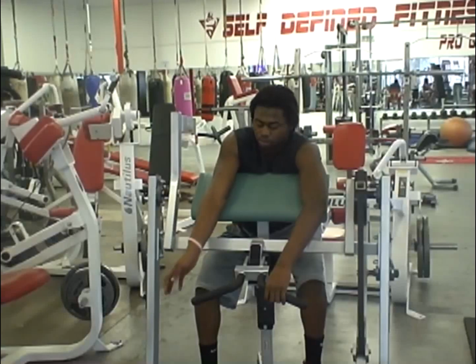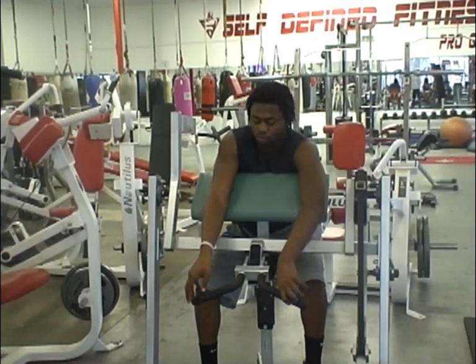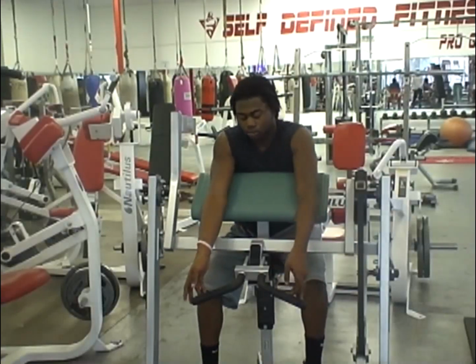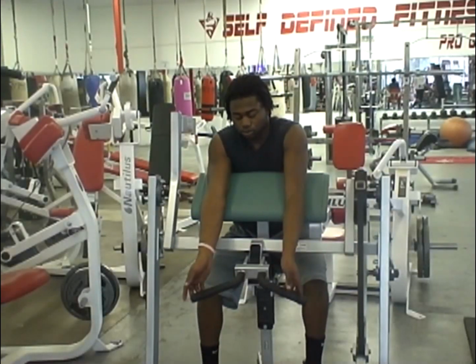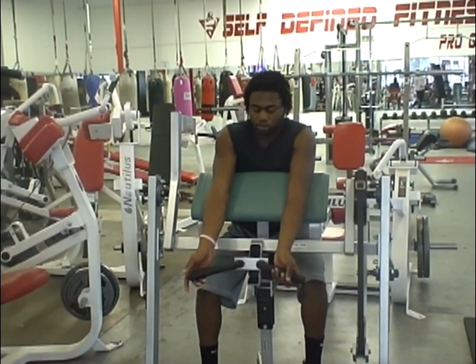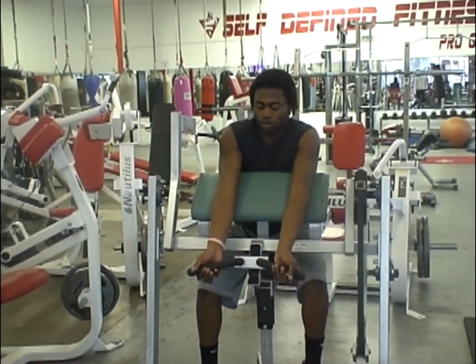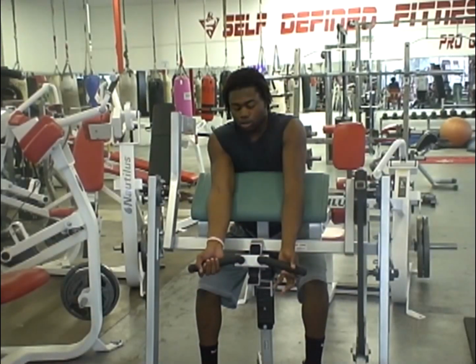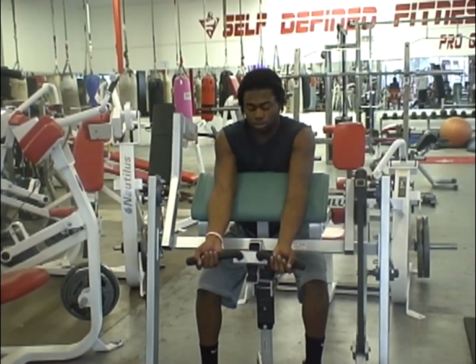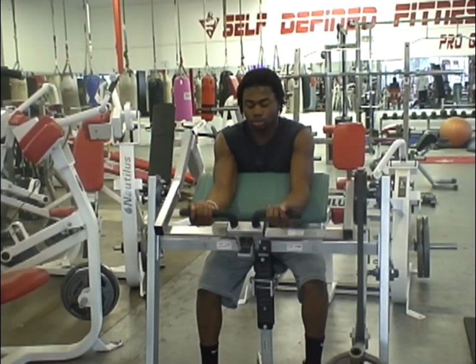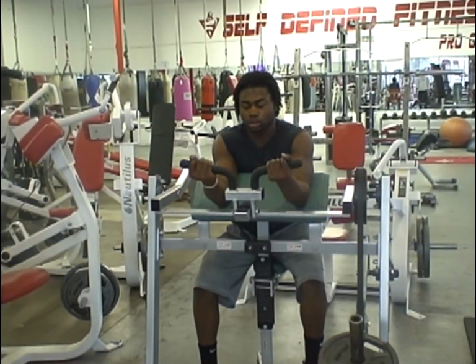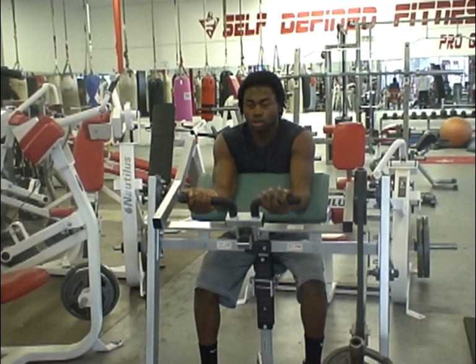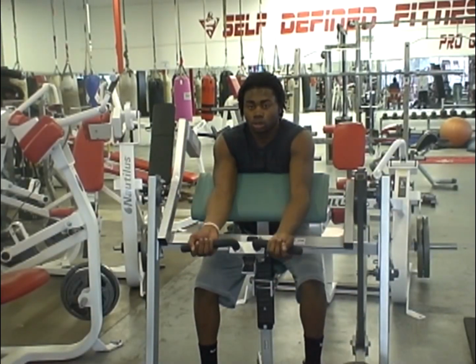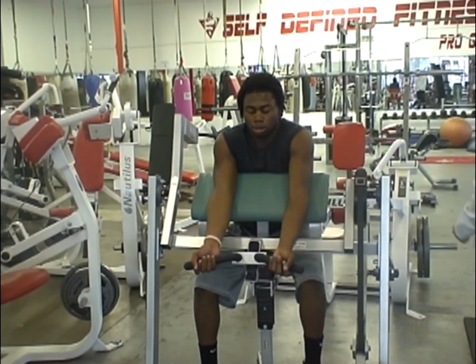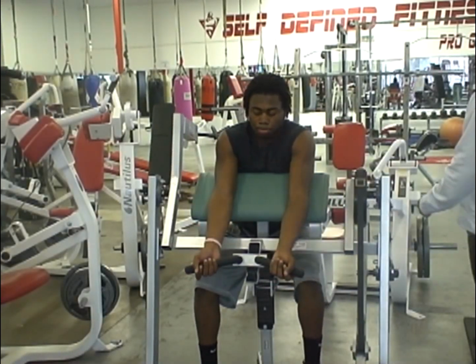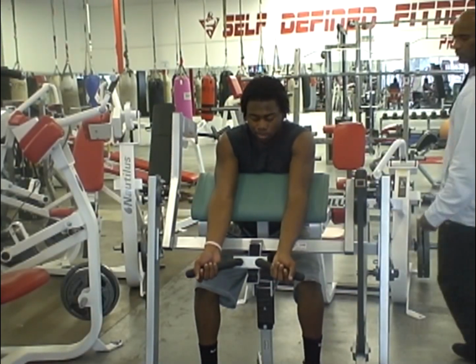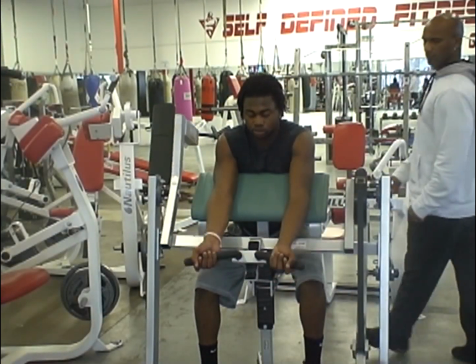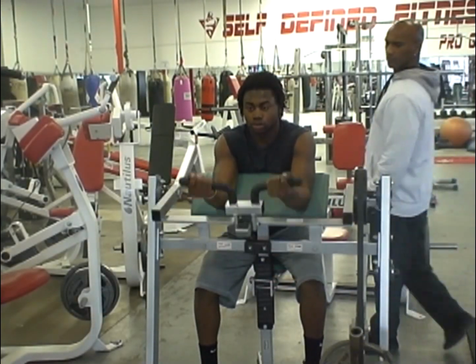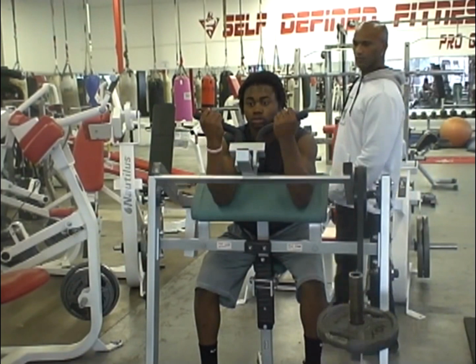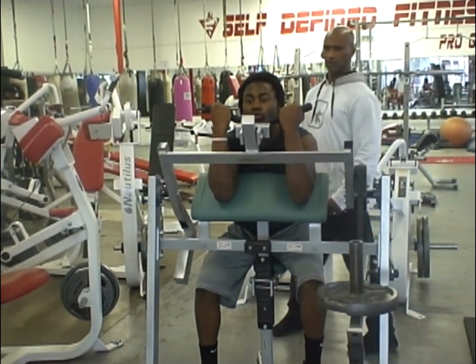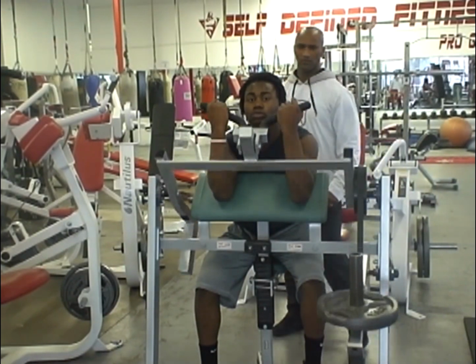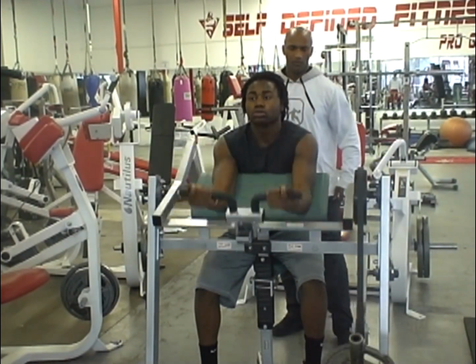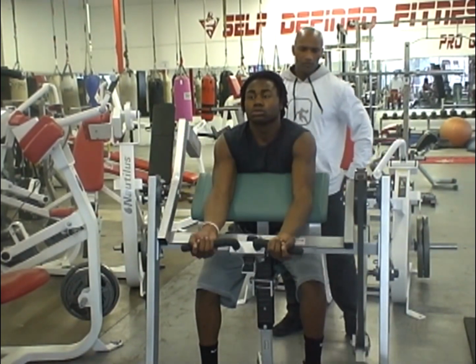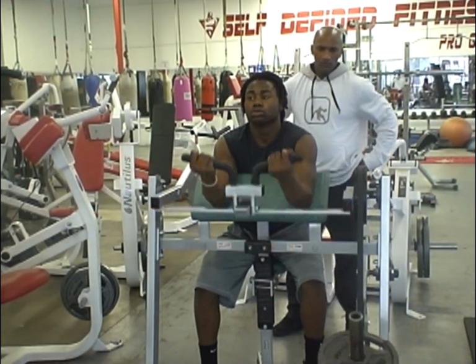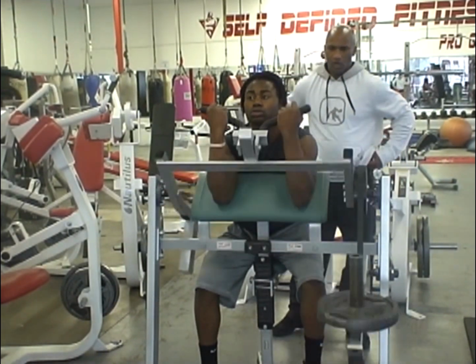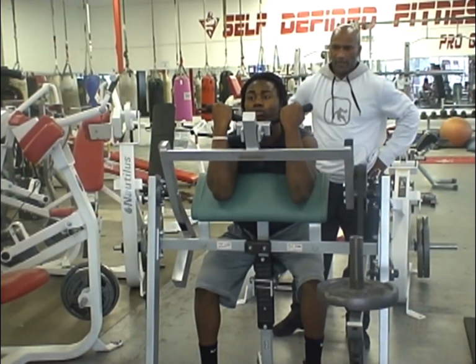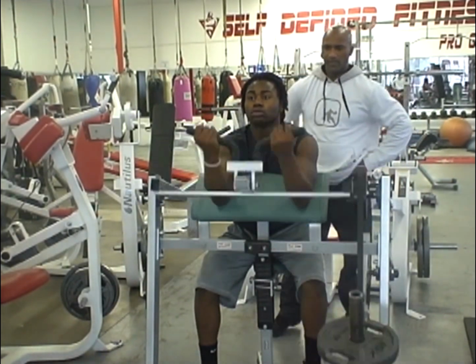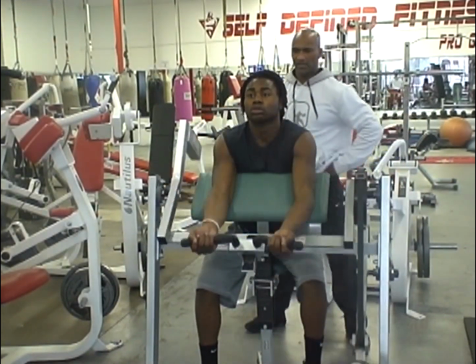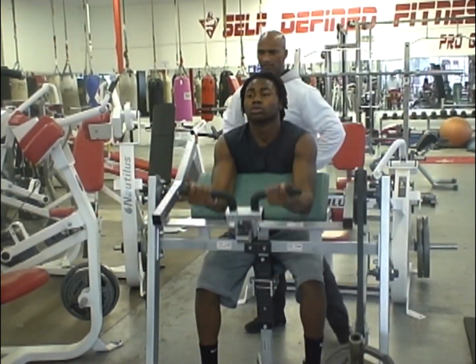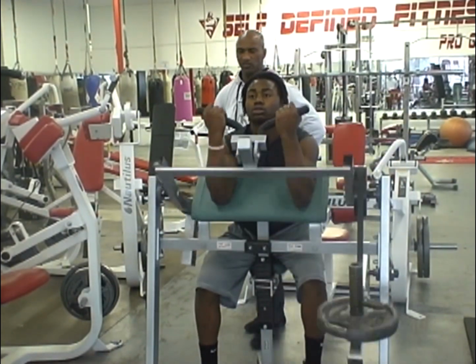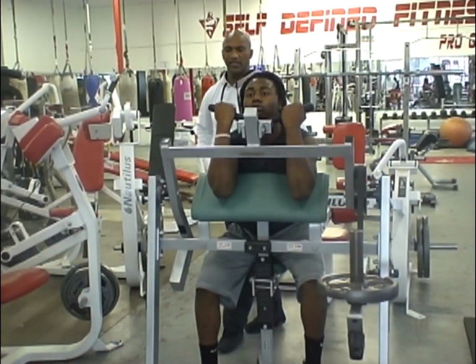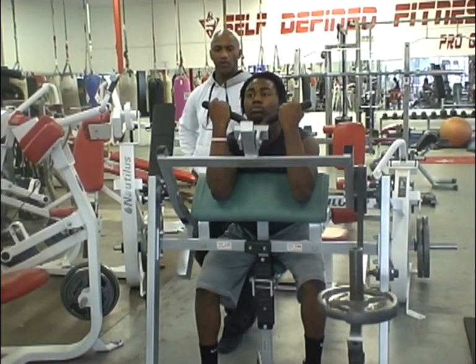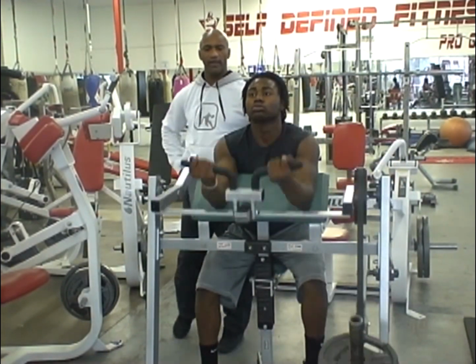All right, let's keep it tight, brother. All the way, all the way. Take your time, take your time — all the way.